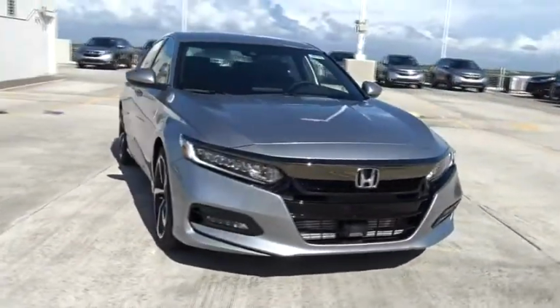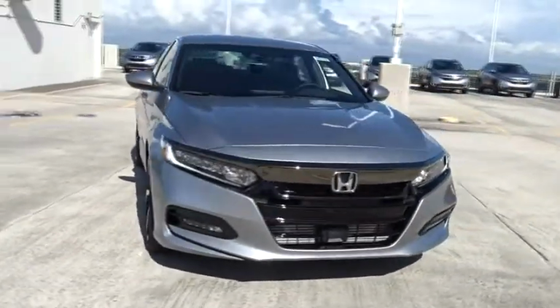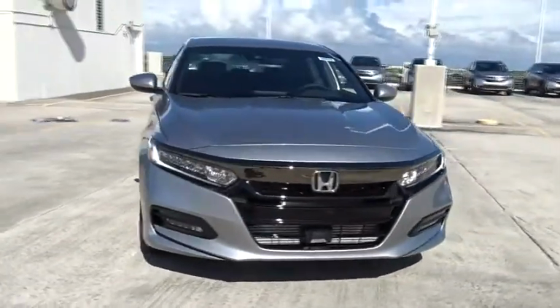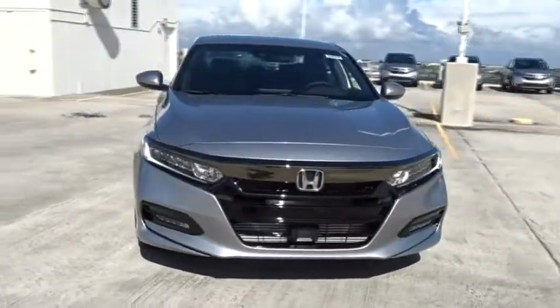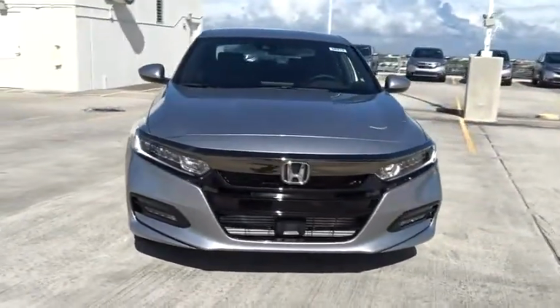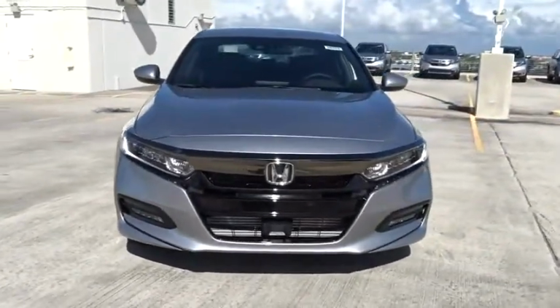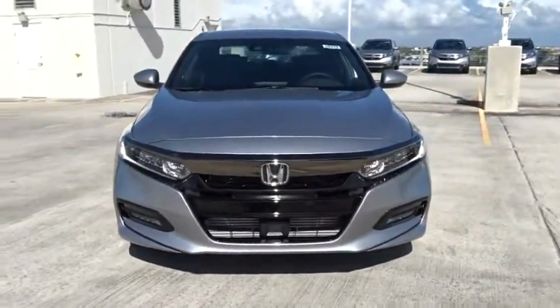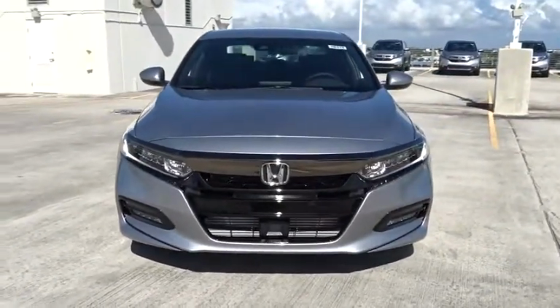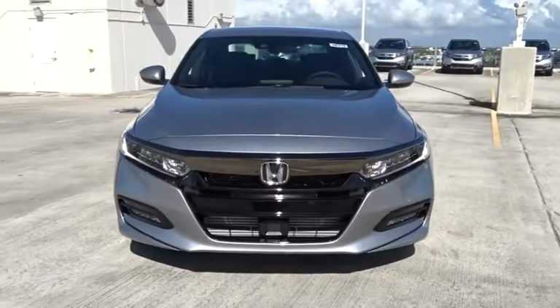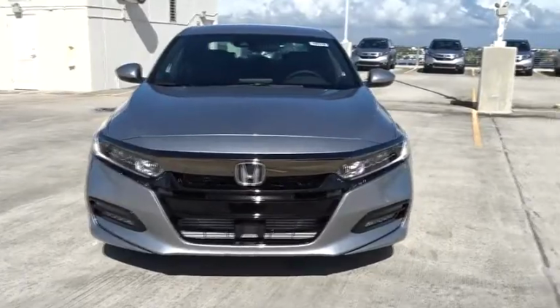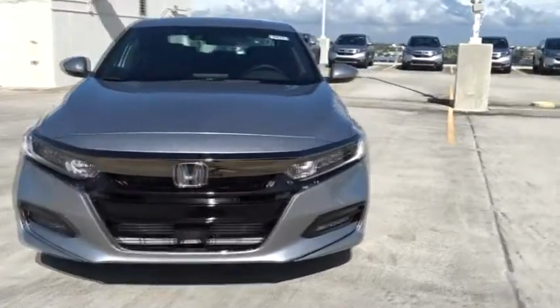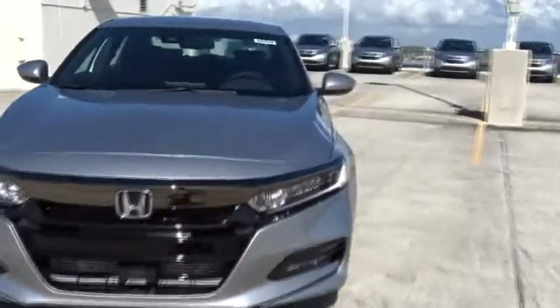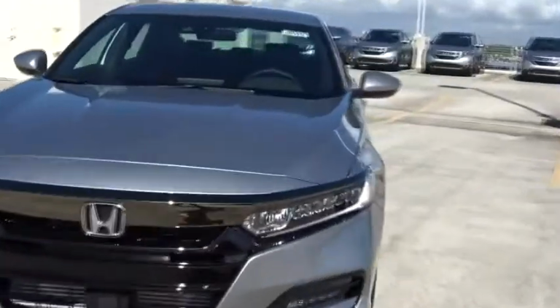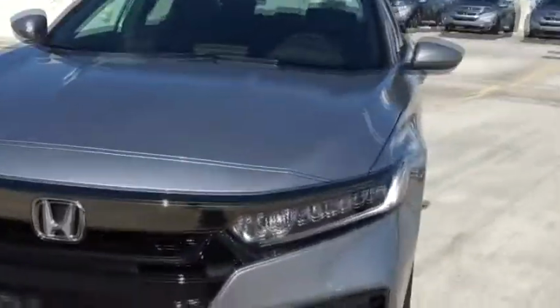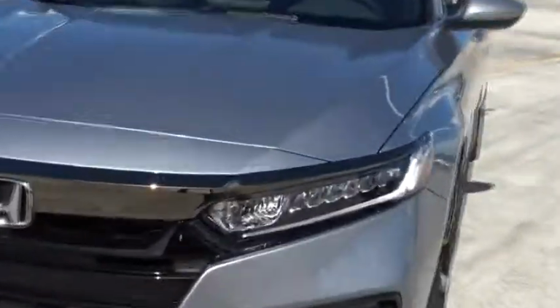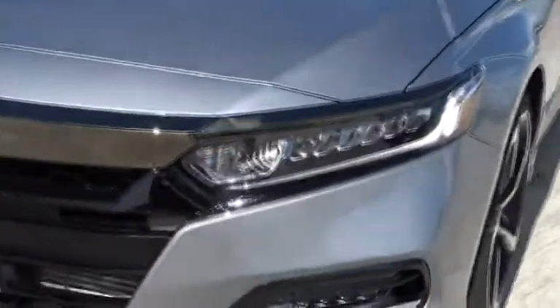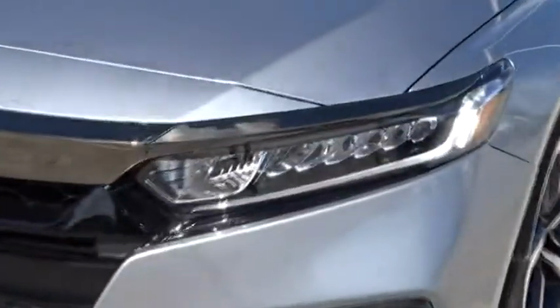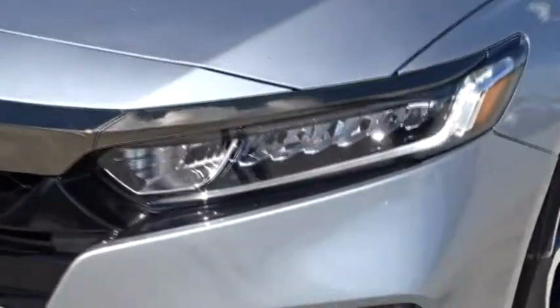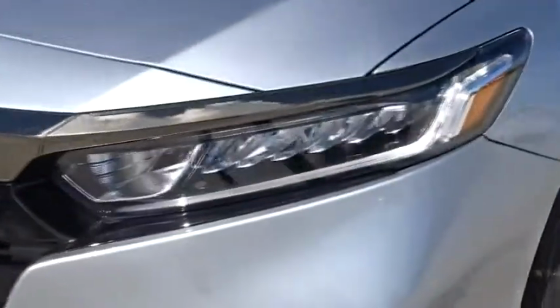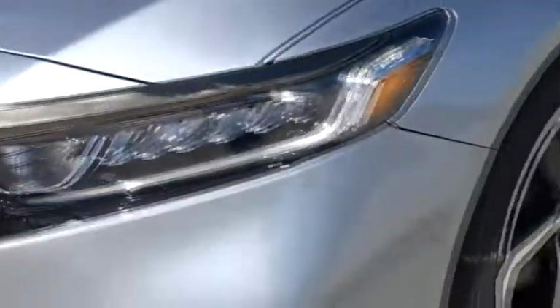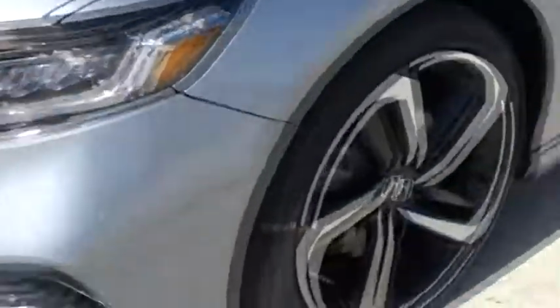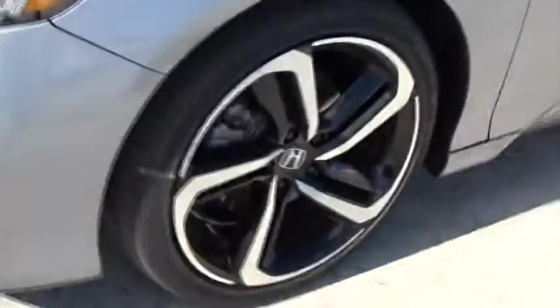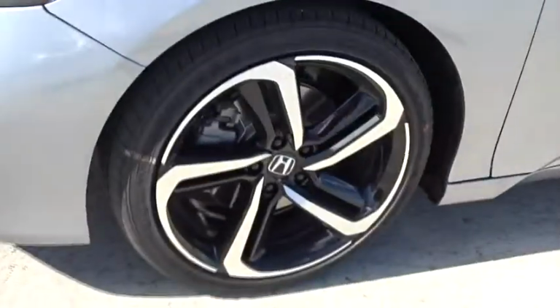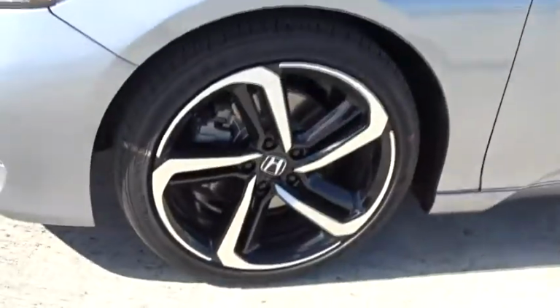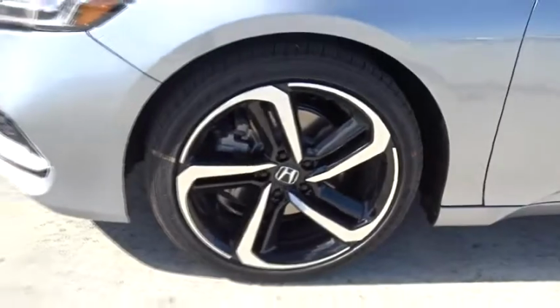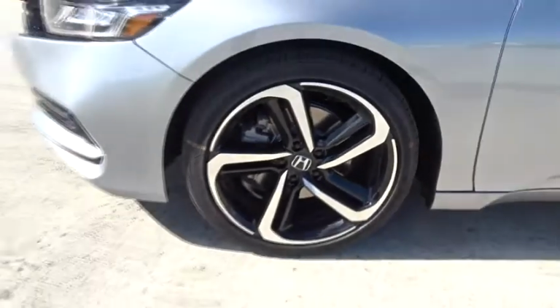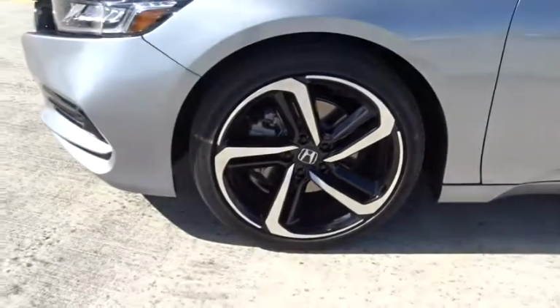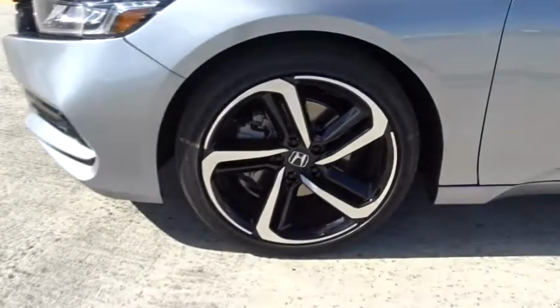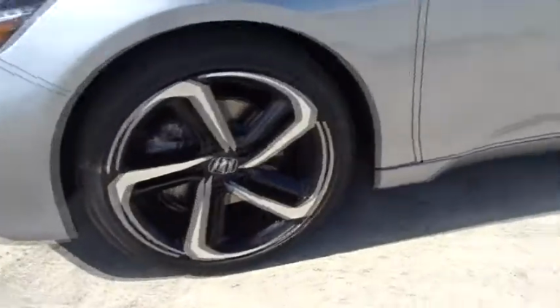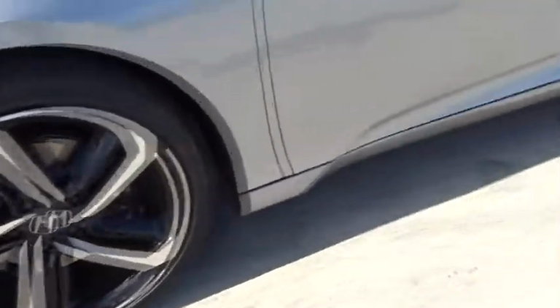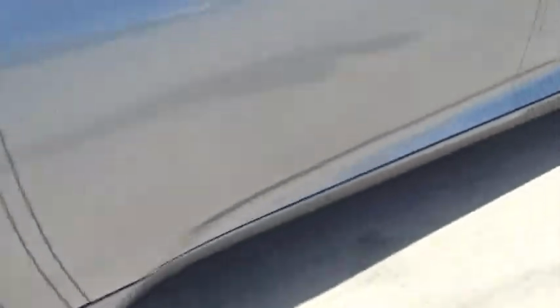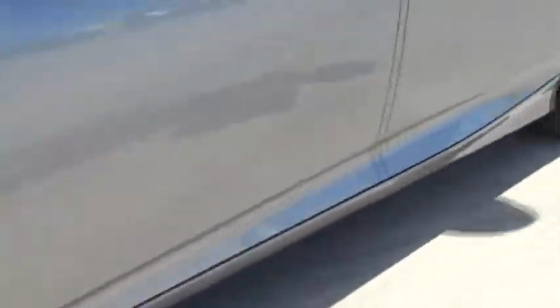Speed proportional power steering, tachometer, power mirrors, head up display, privacy glass, rear spoiler, four-piece floor mat set. Come take a test drive today.